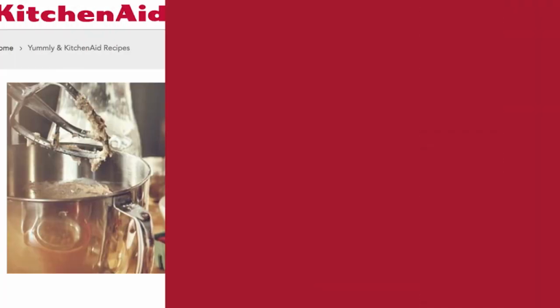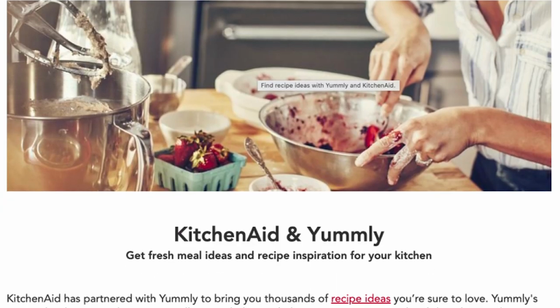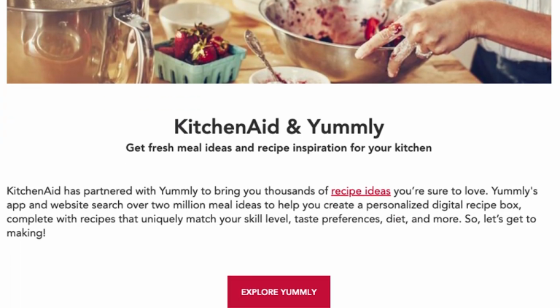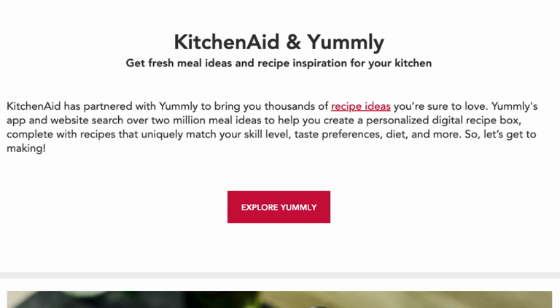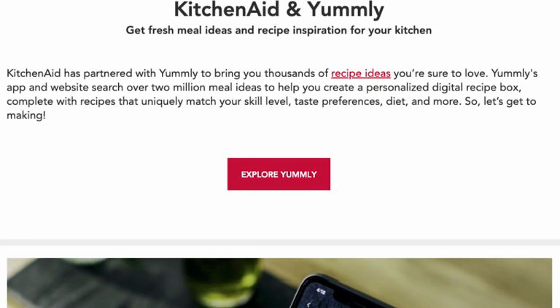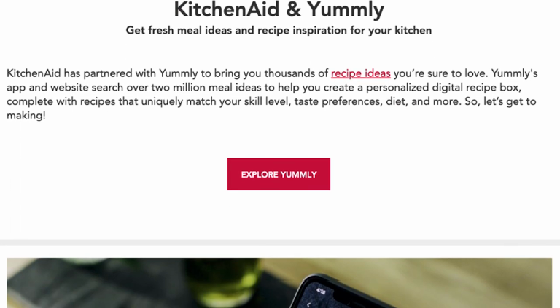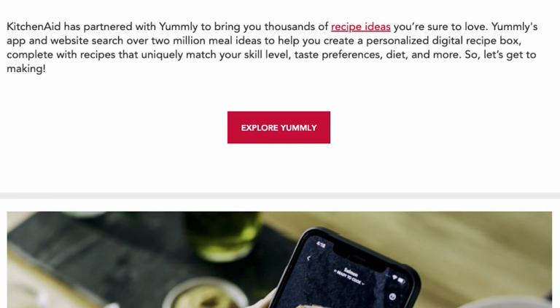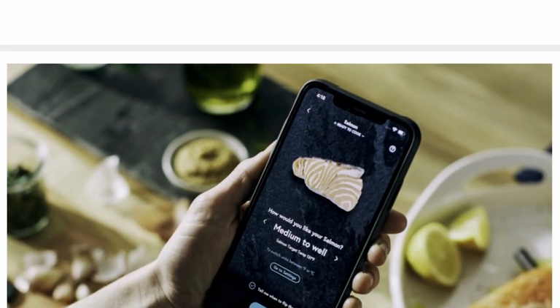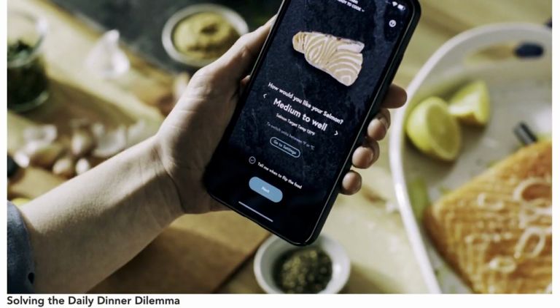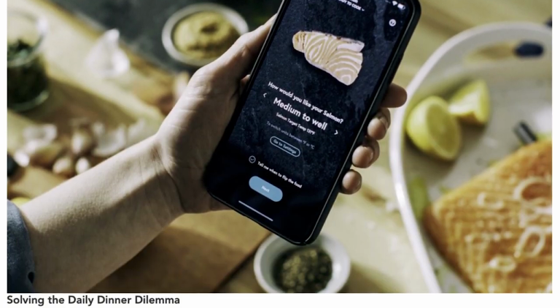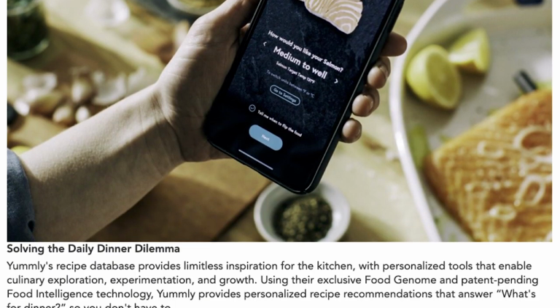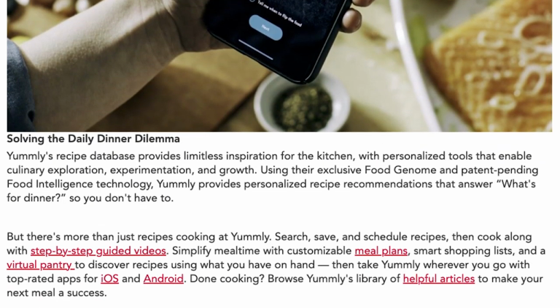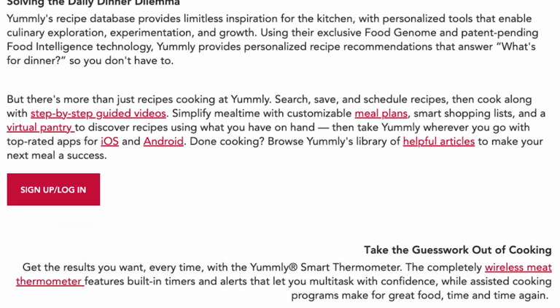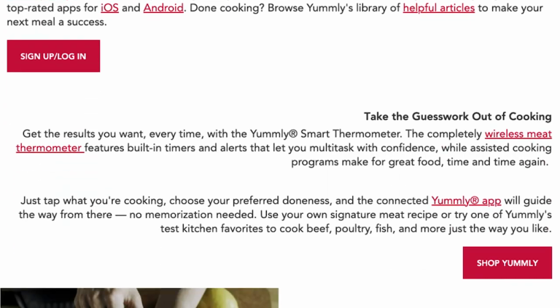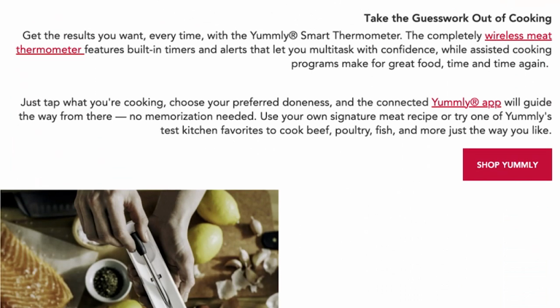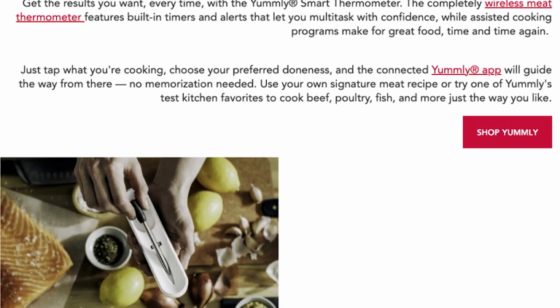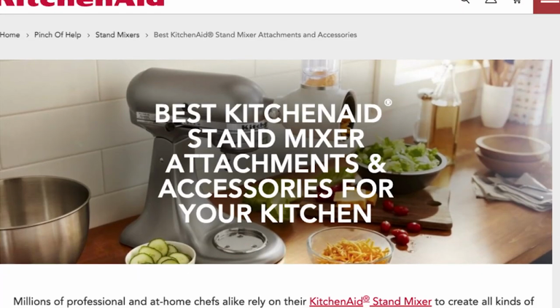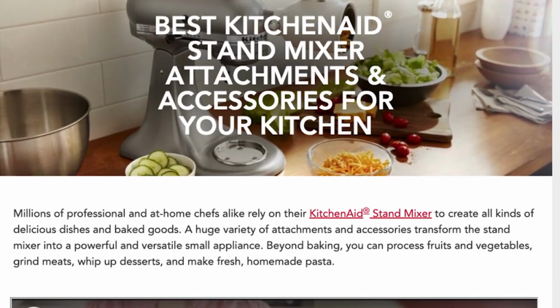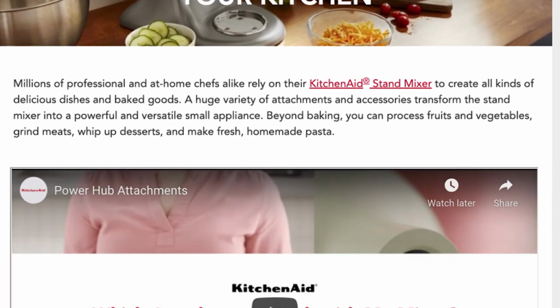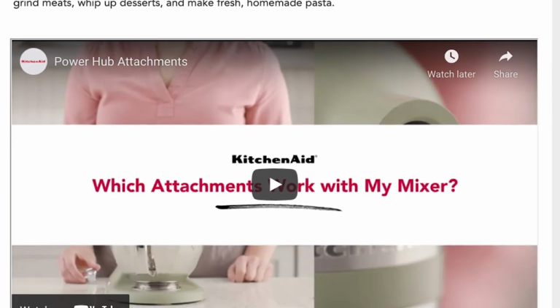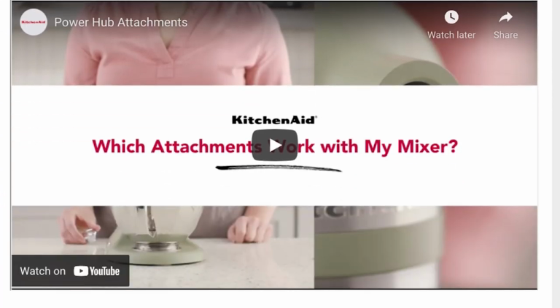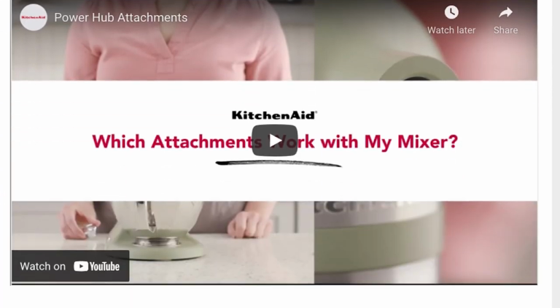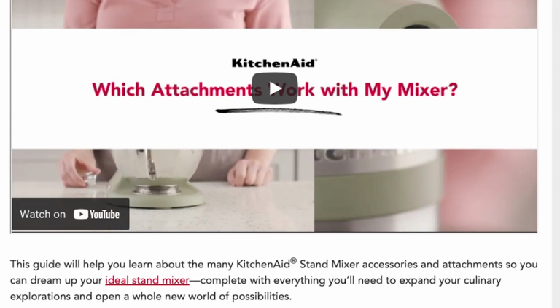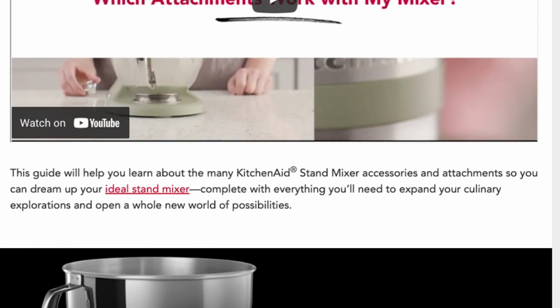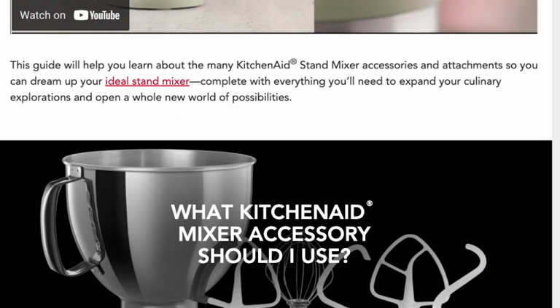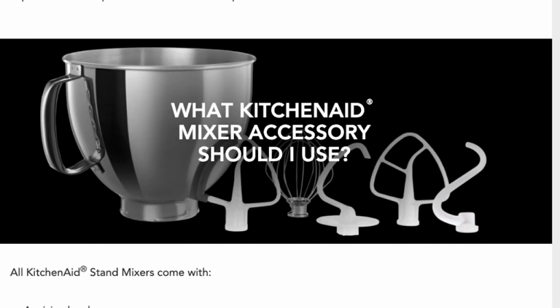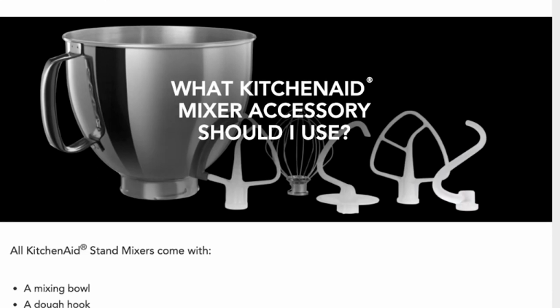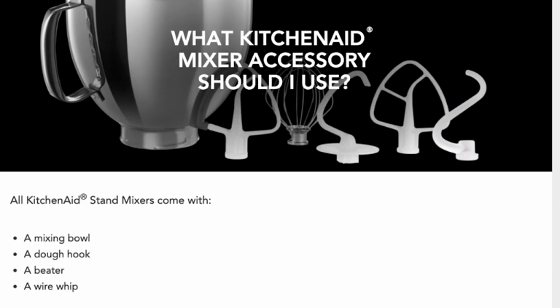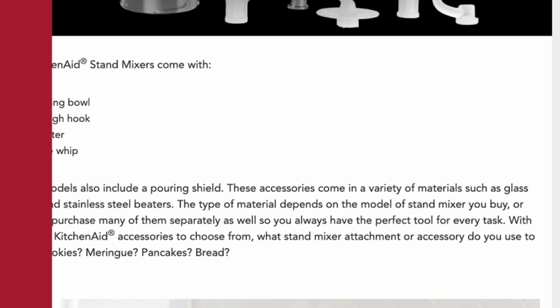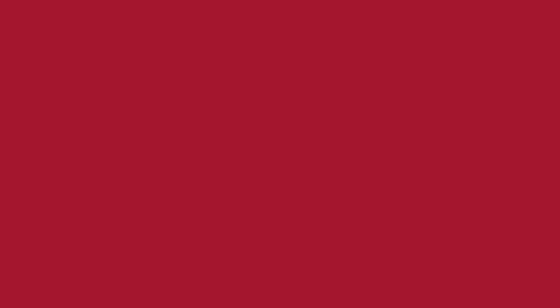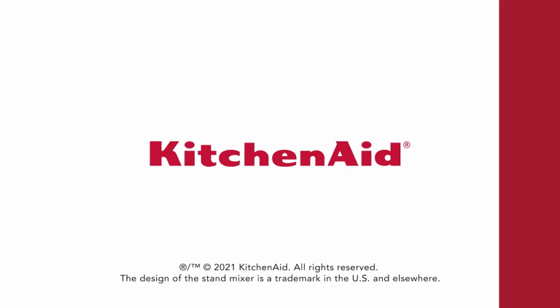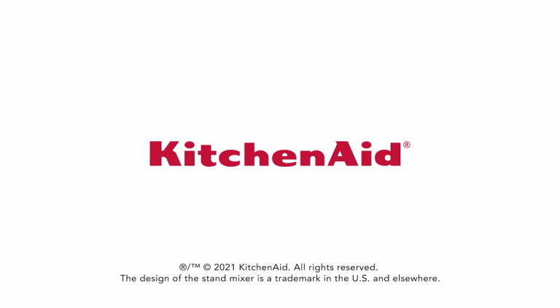Visit the recipes section of our website today for fresh ideas, or browse more attachments to learn how you can transform your stand mixer into the culinary center of your kitchen.